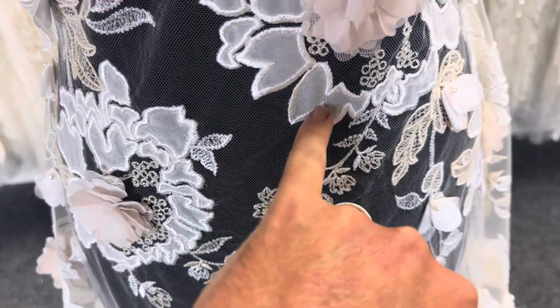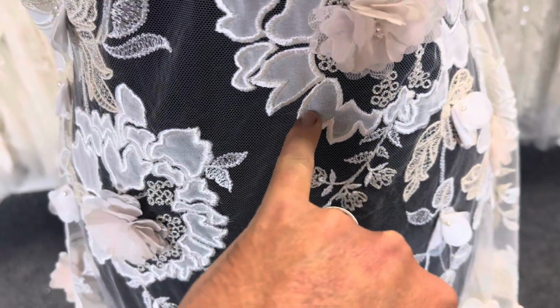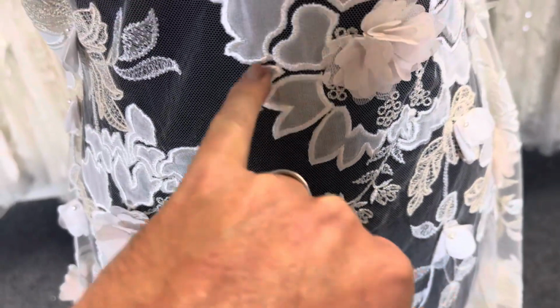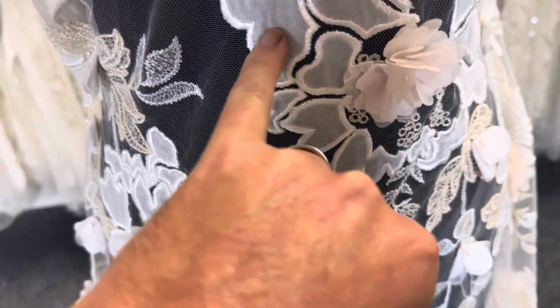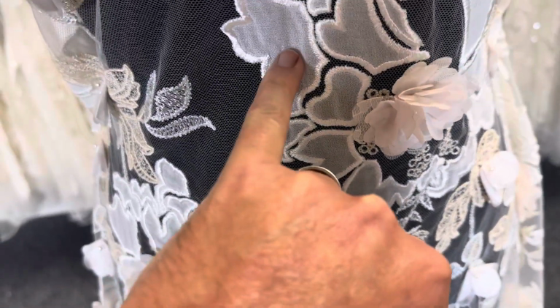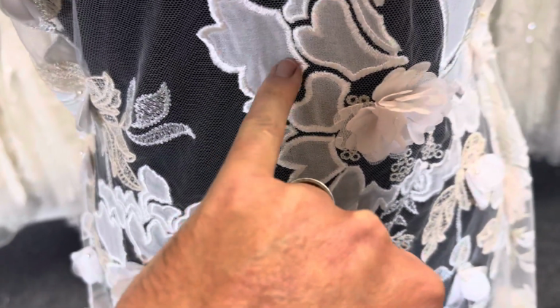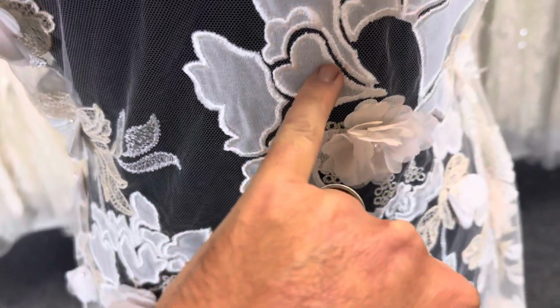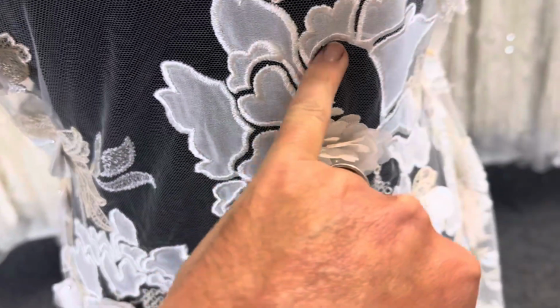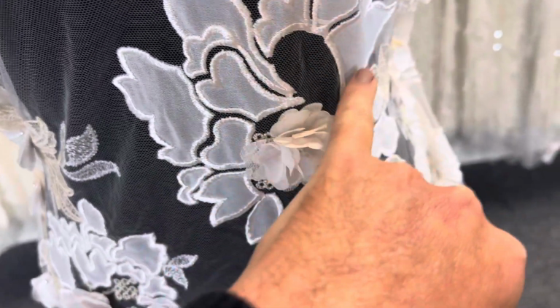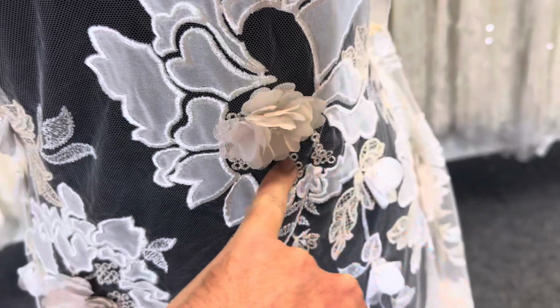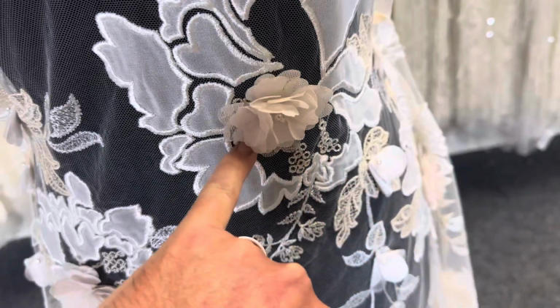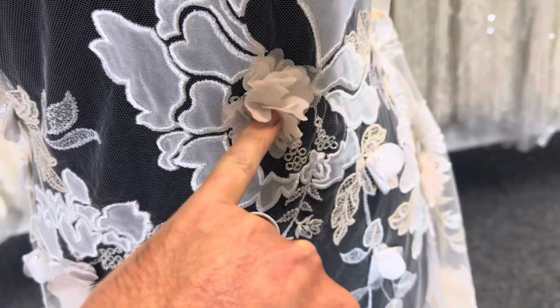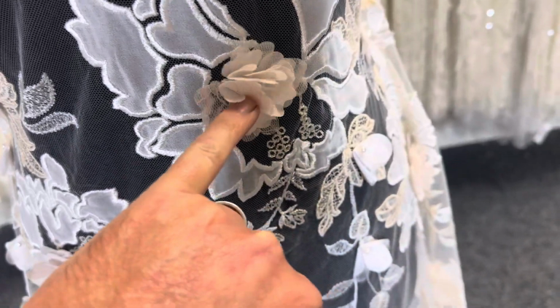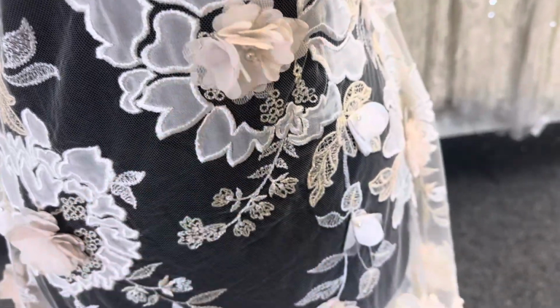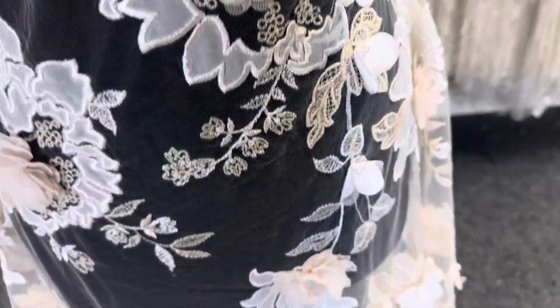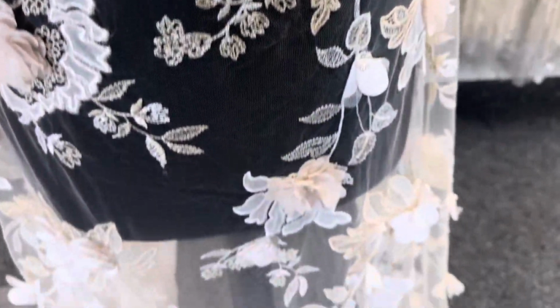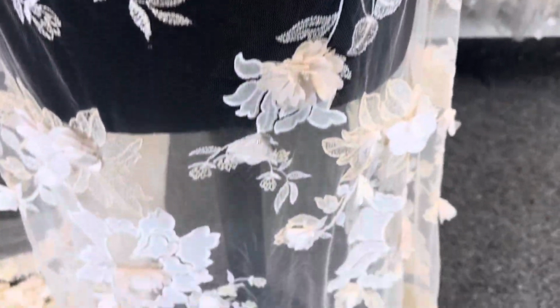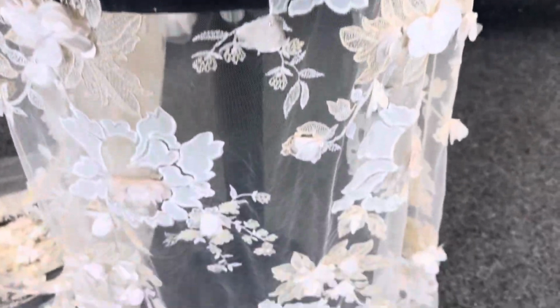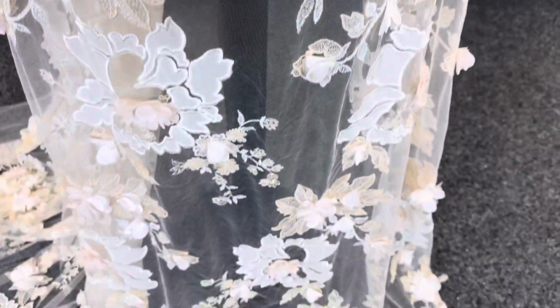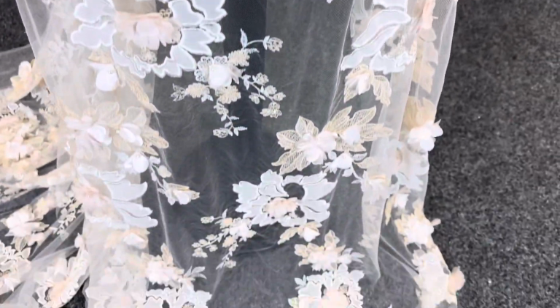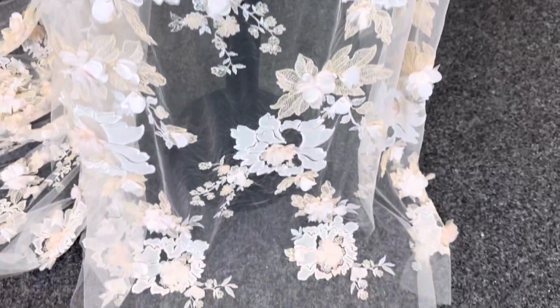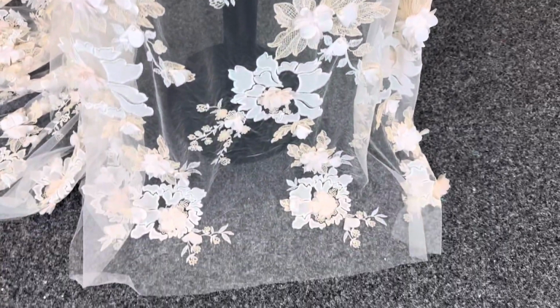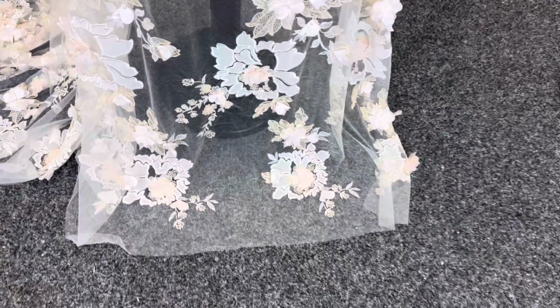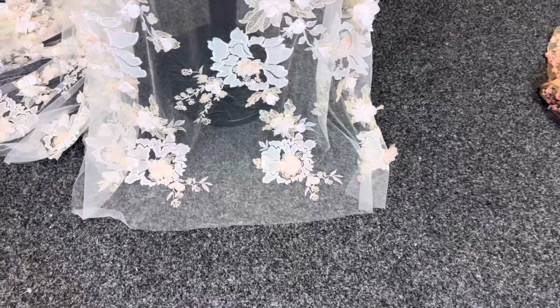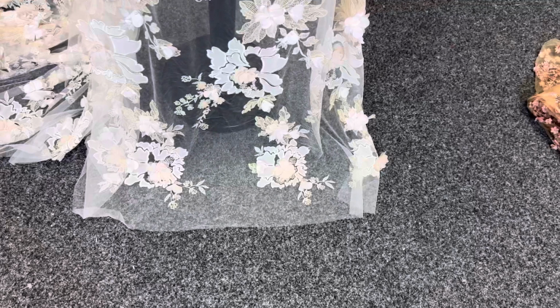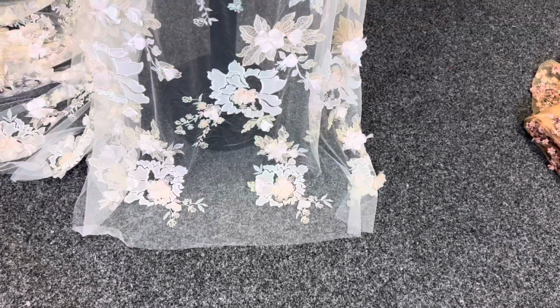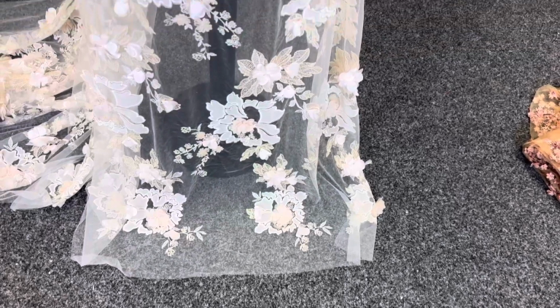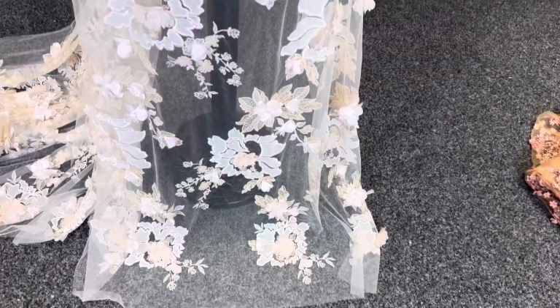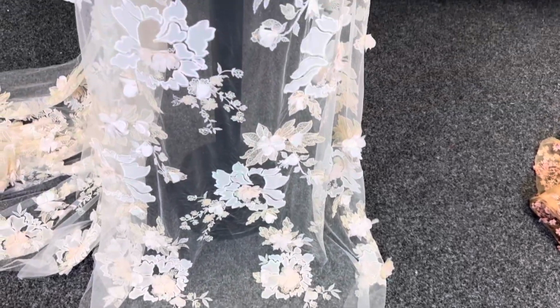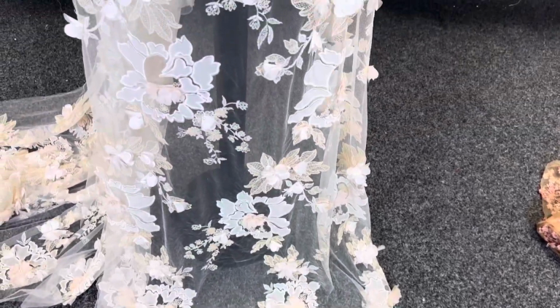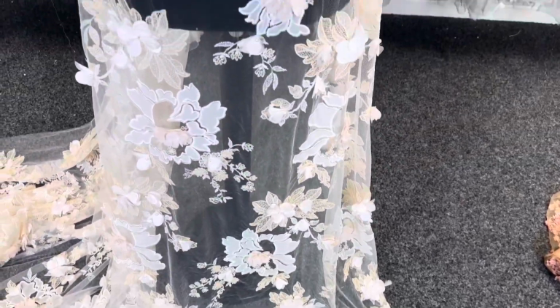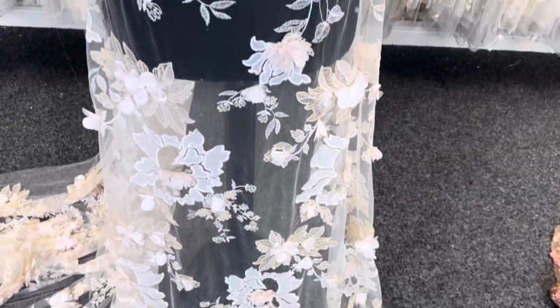It's got some laser-cut Georgette segments, some three-dimensional flowers. It's really eye-catching, absolutely stunning.